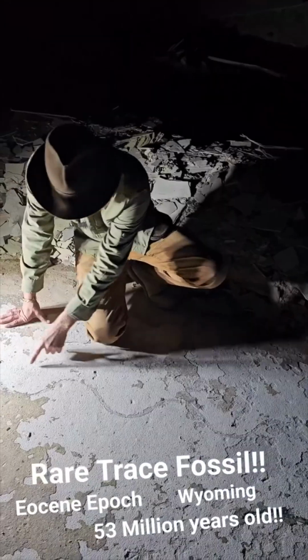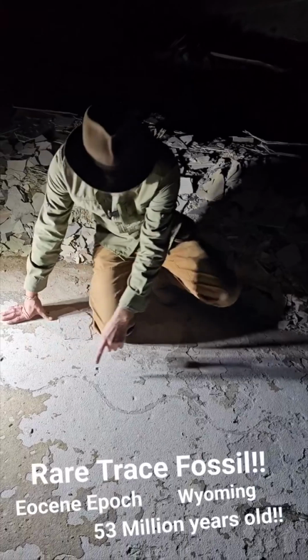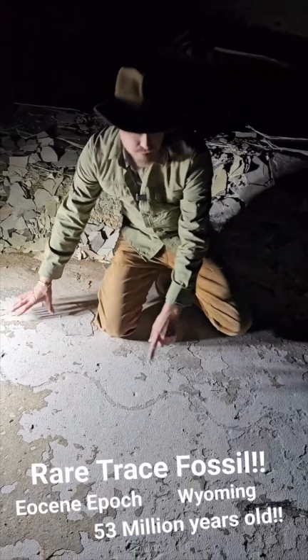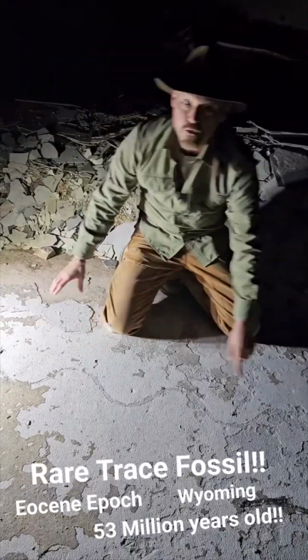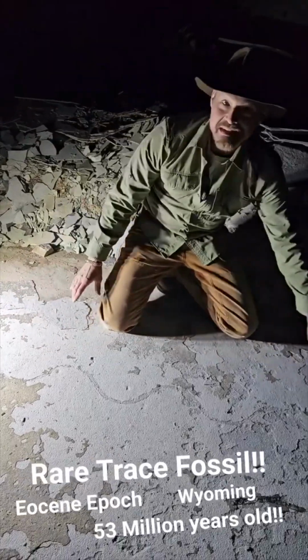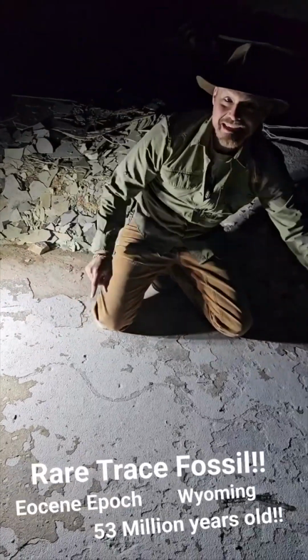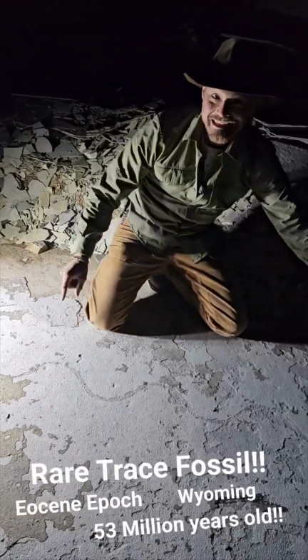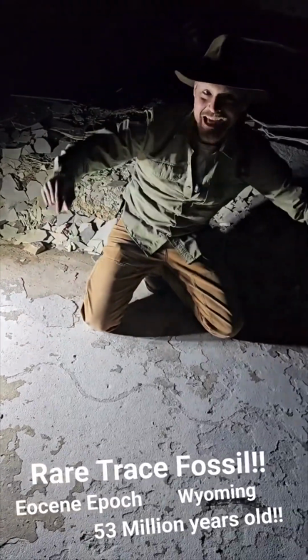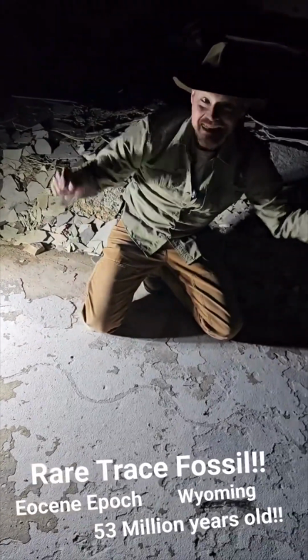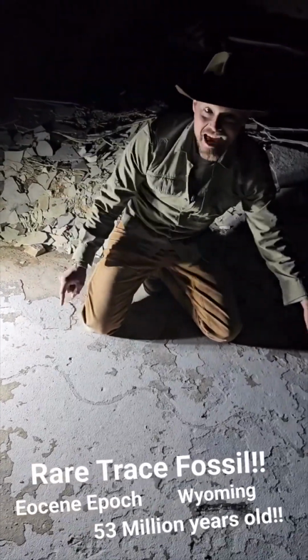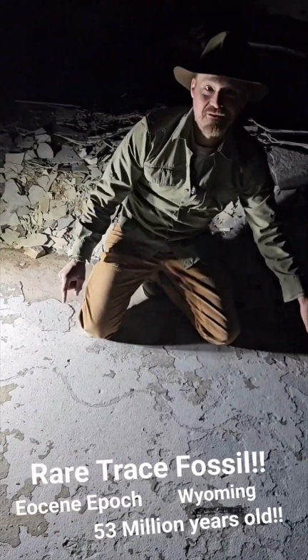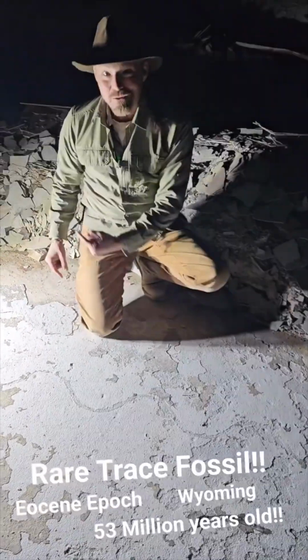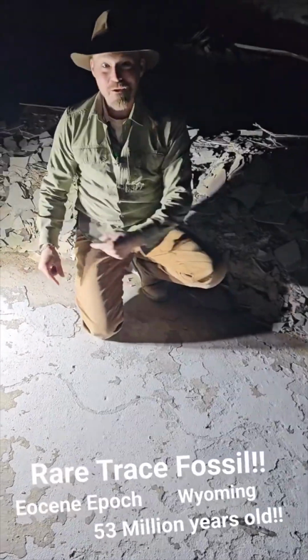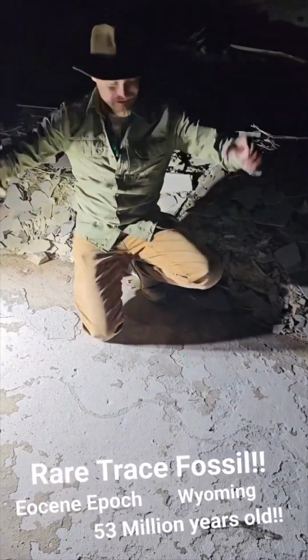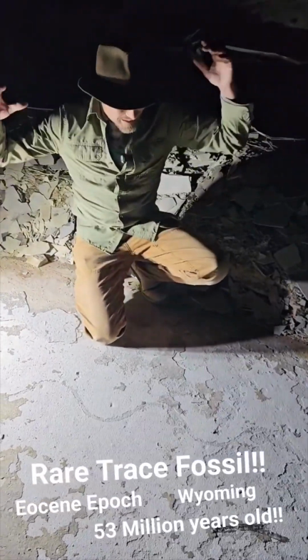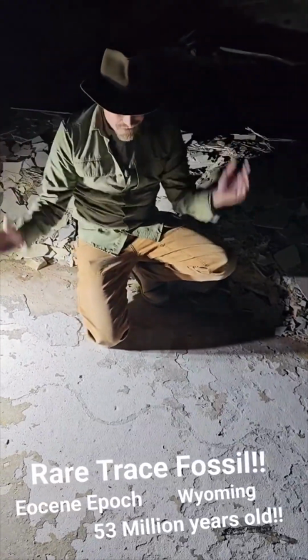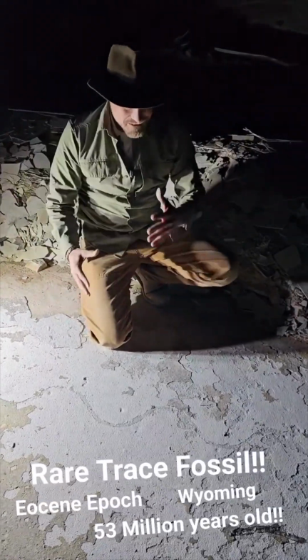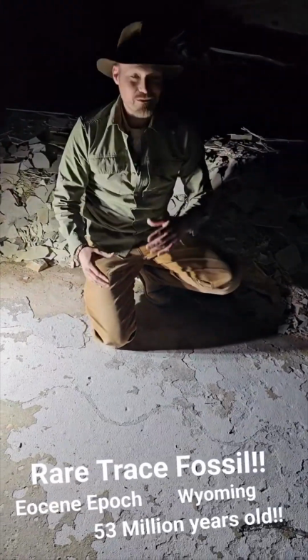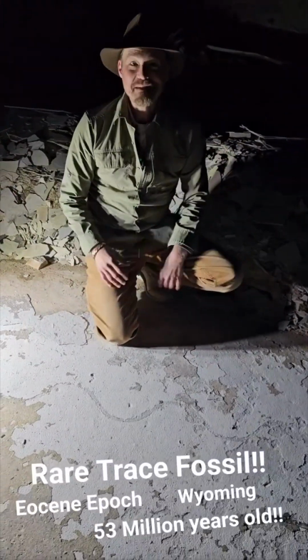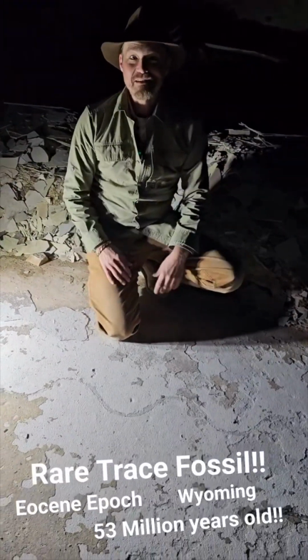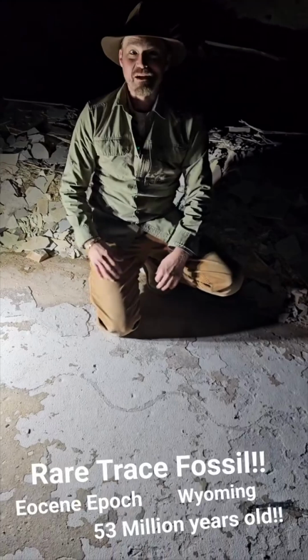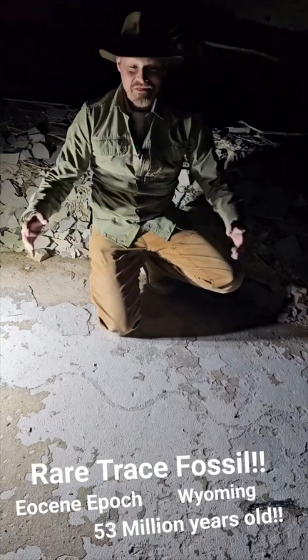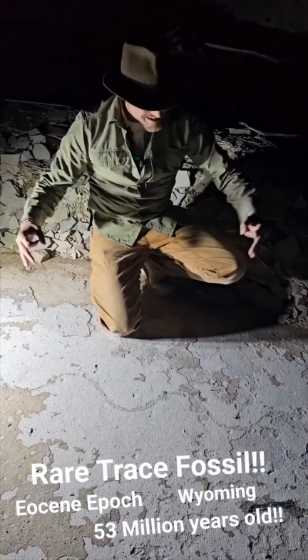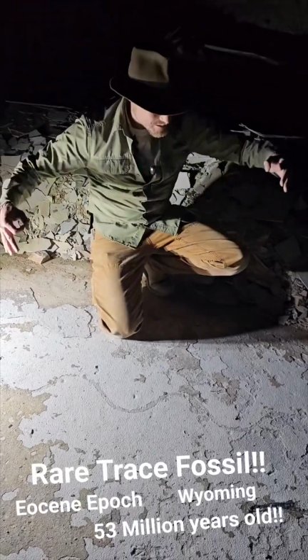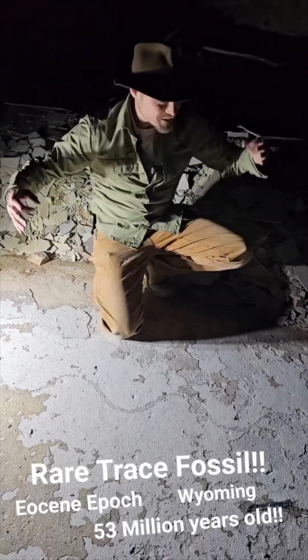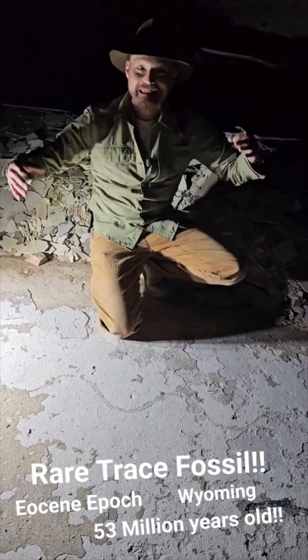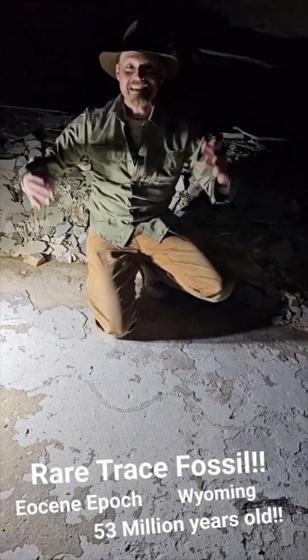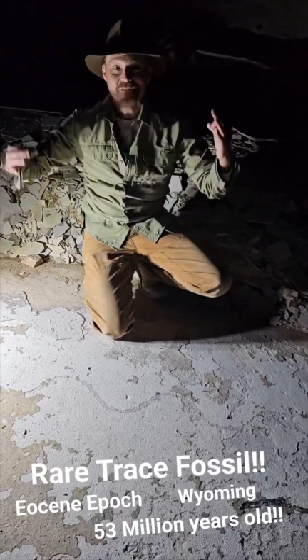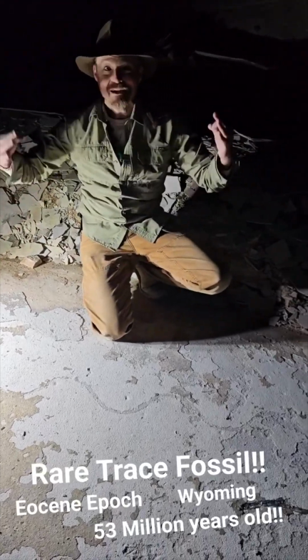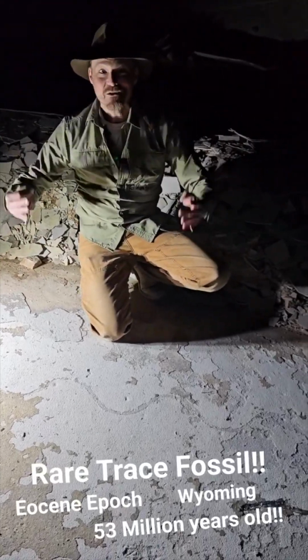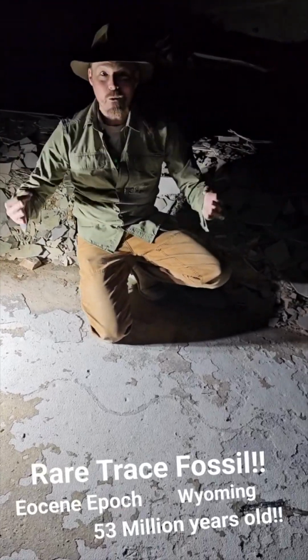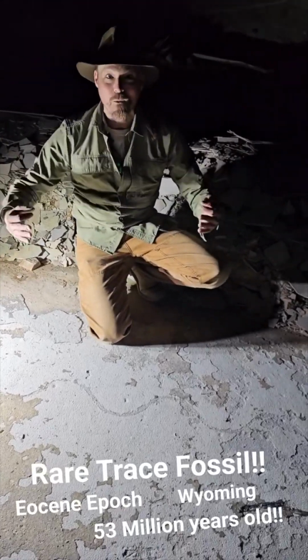This is movement in life, under the water 53 million years ago. This is freaking cool.